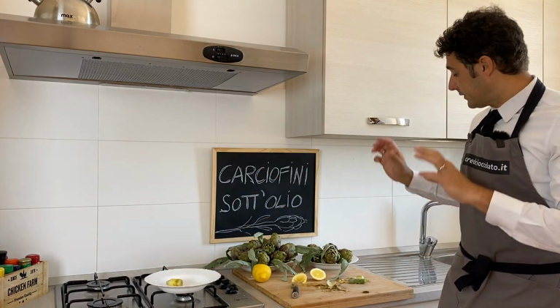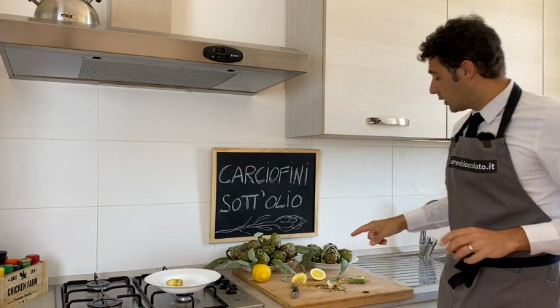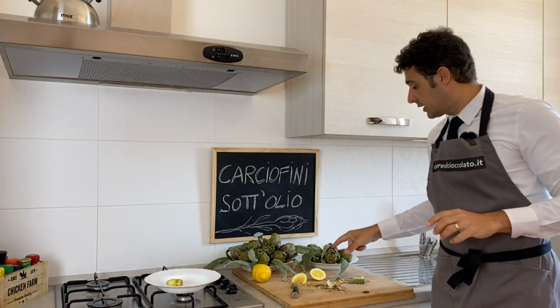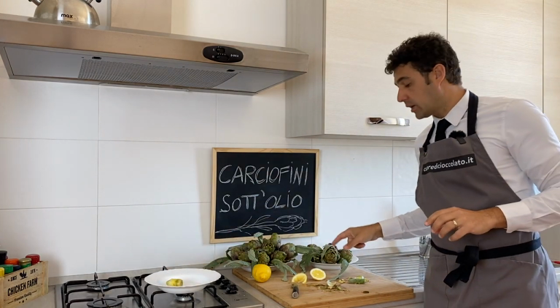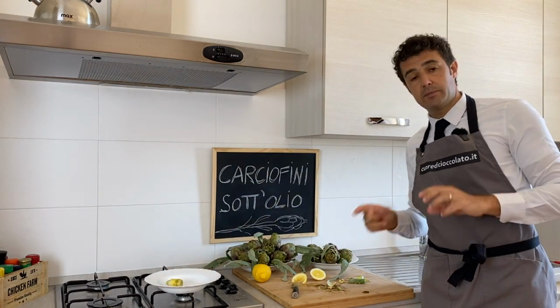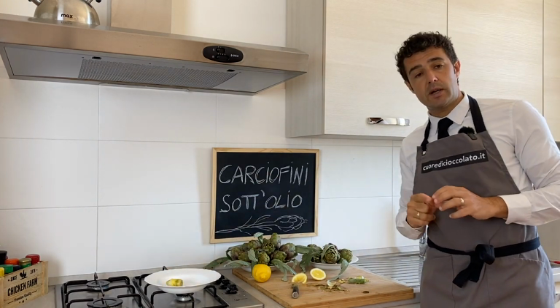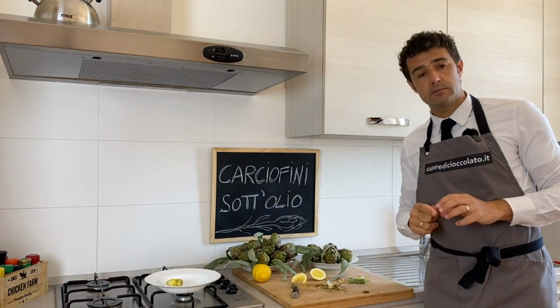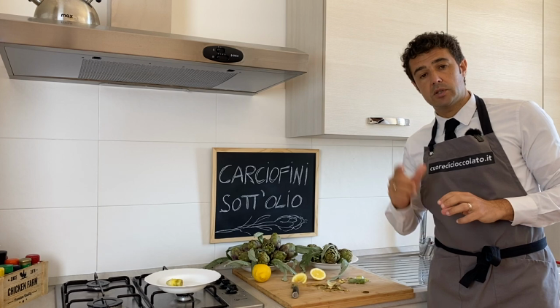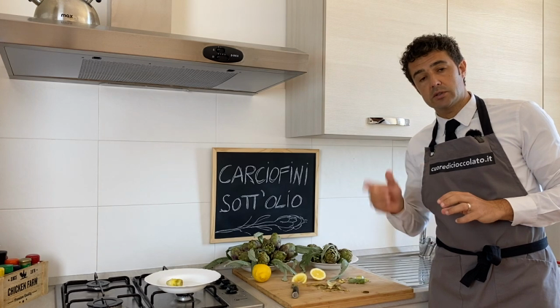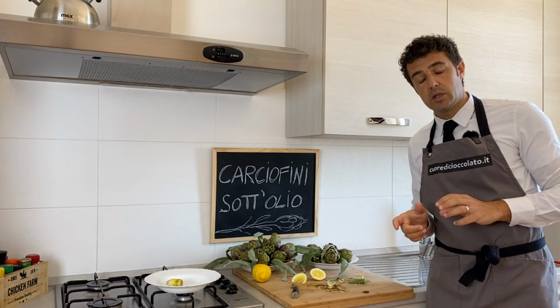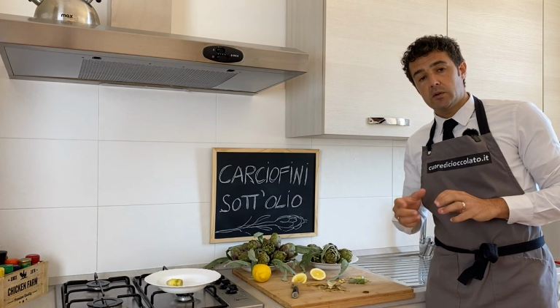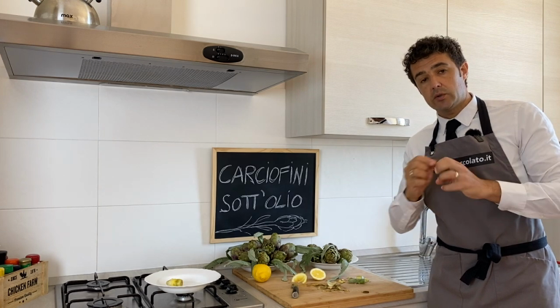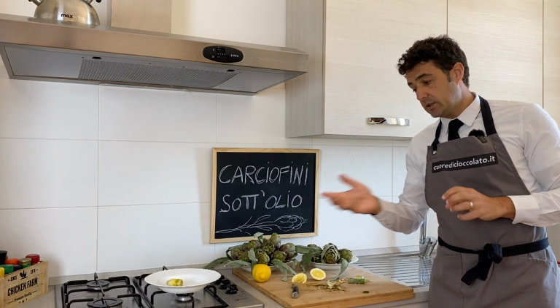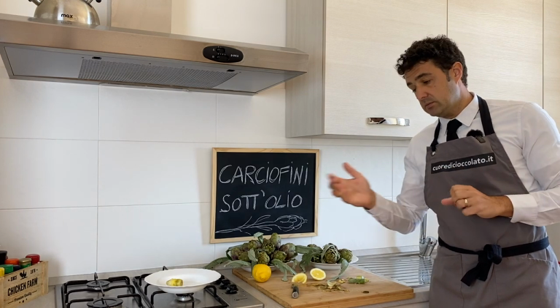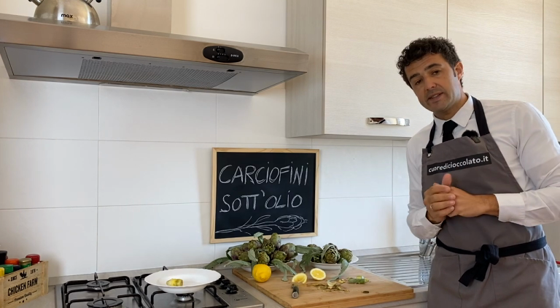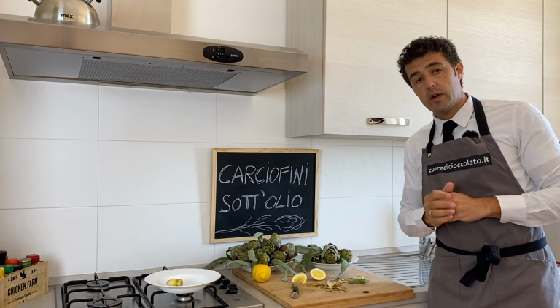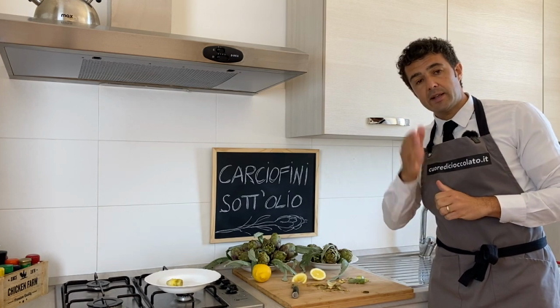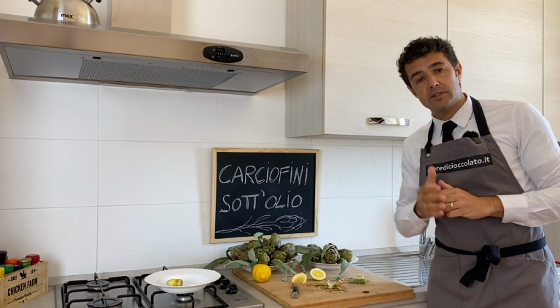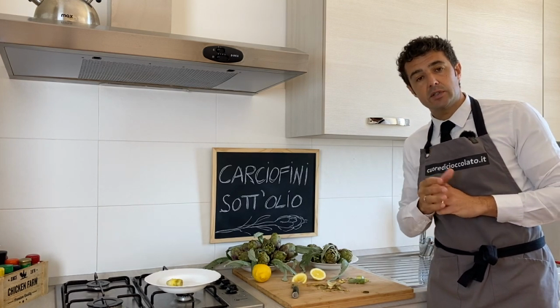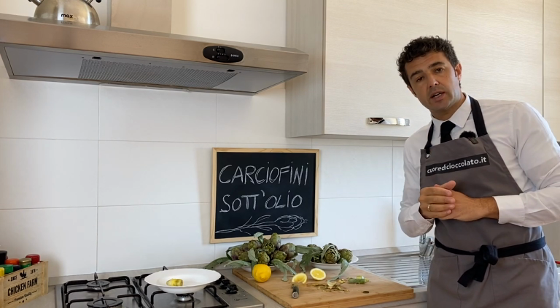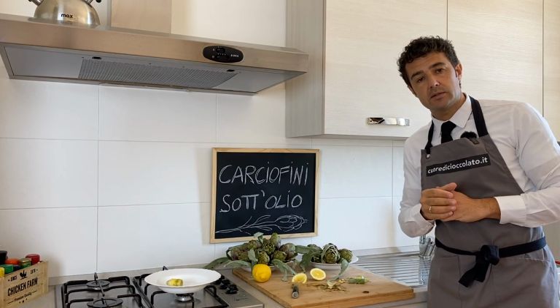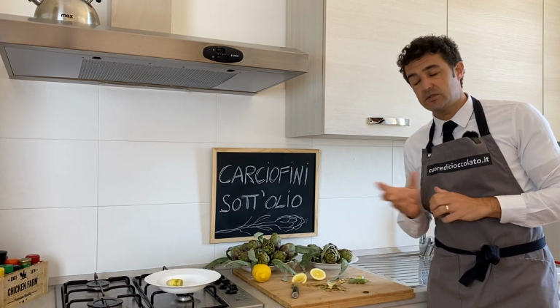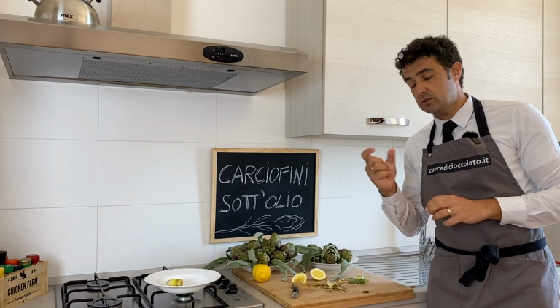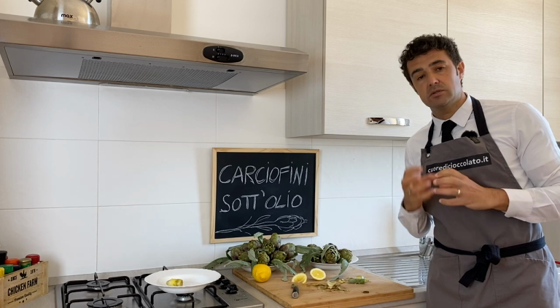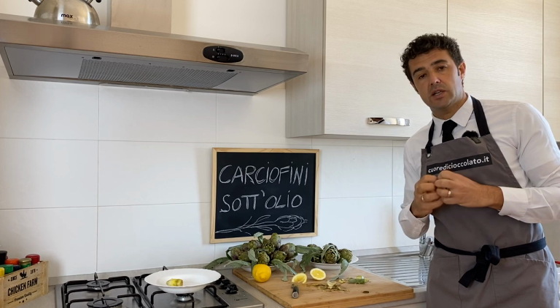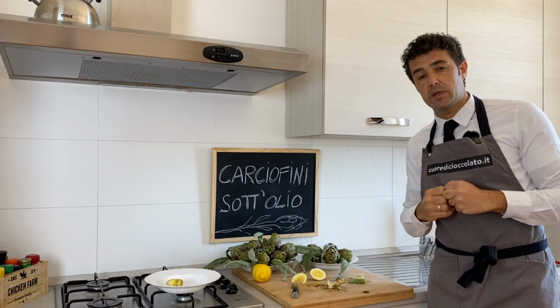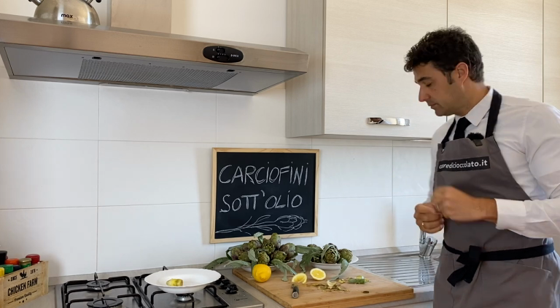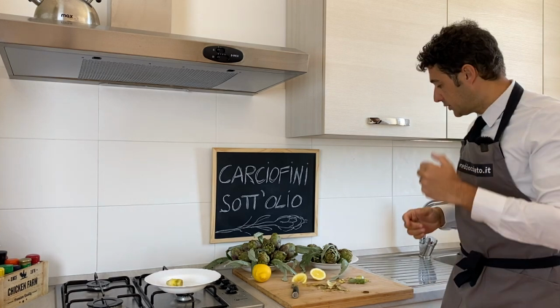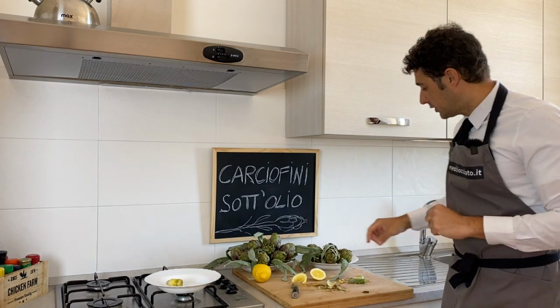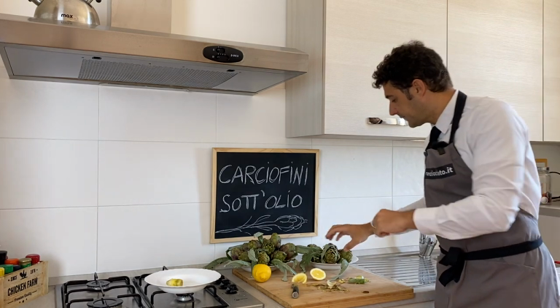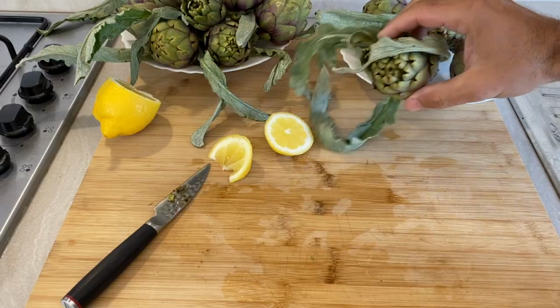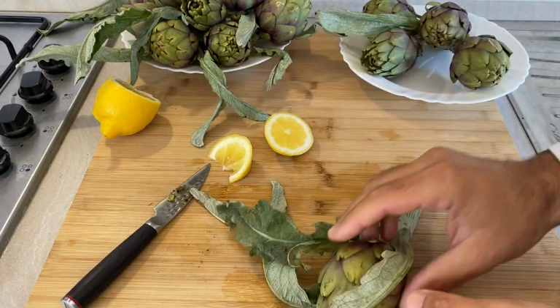Now I will clean one of the big ones. We need to clean it in the same way, and after that we need to cut it because the big ones are too large for the jar. I'll show you now.